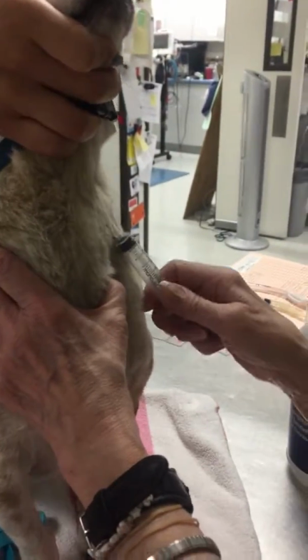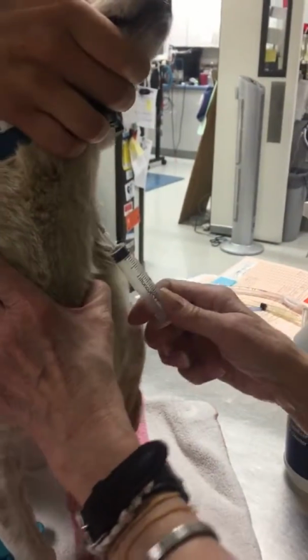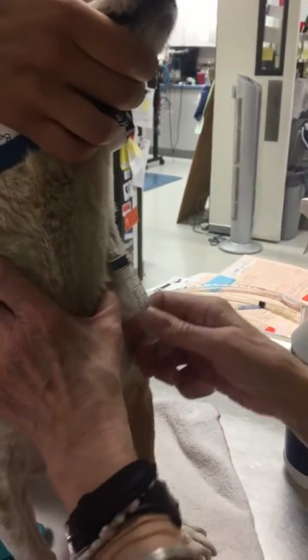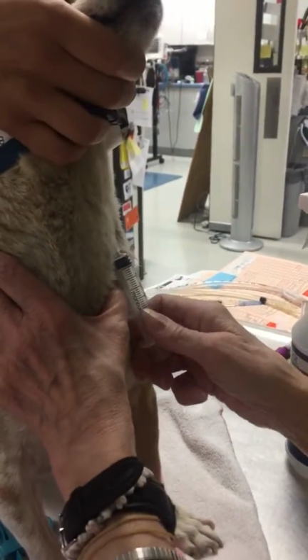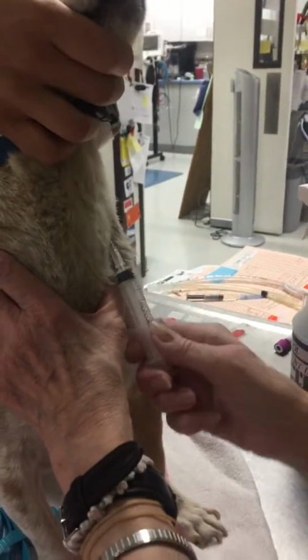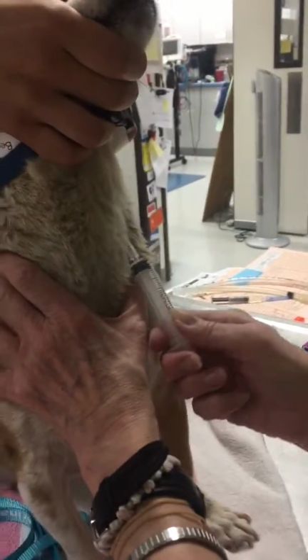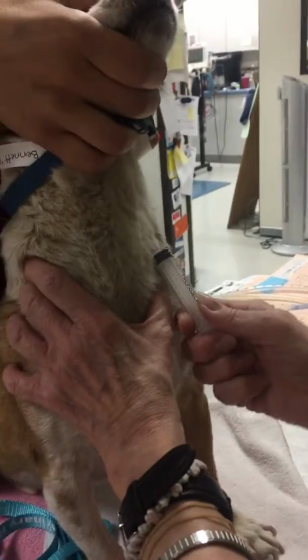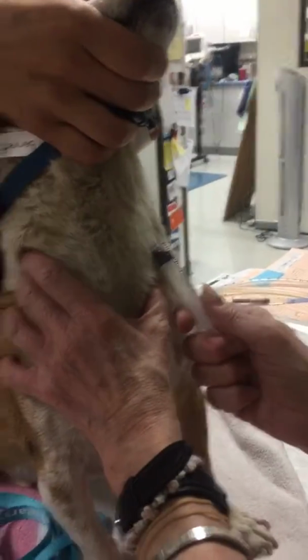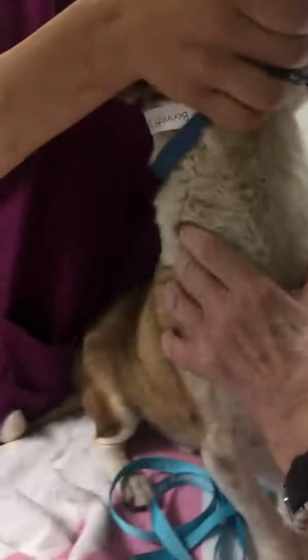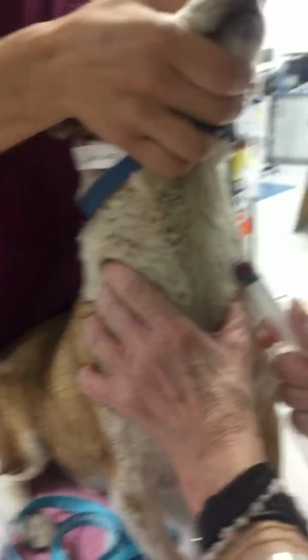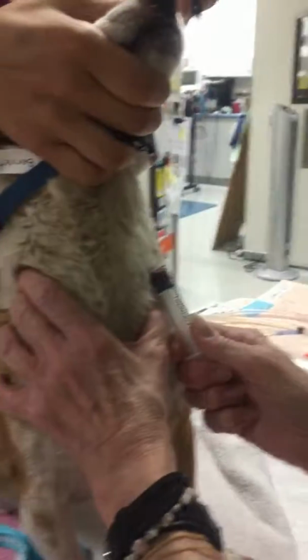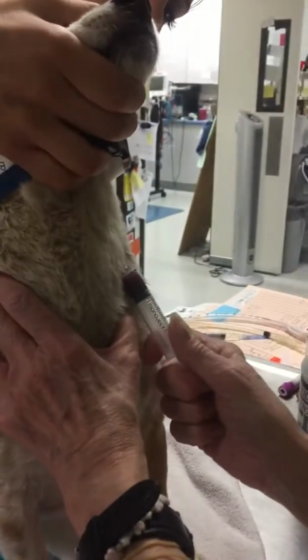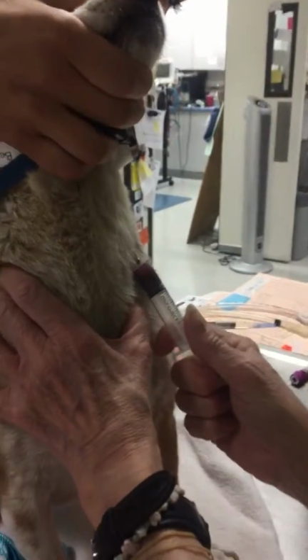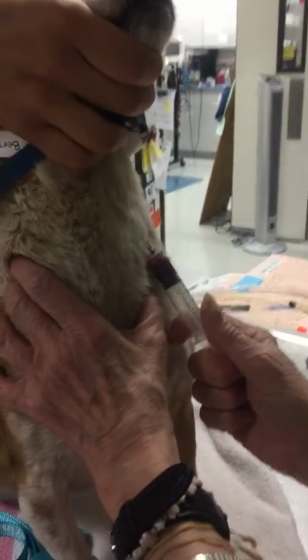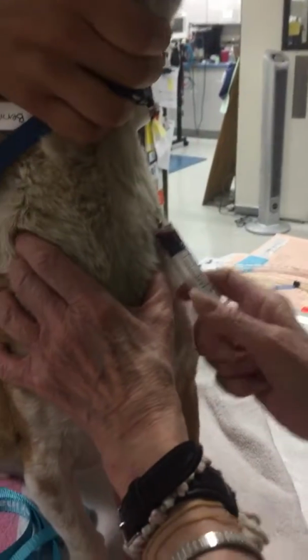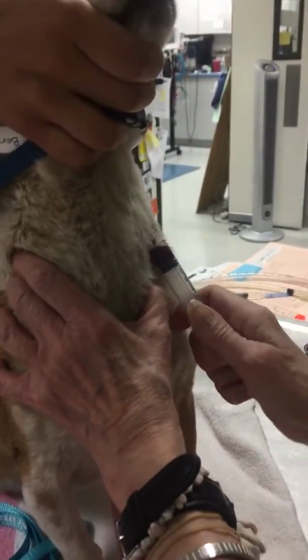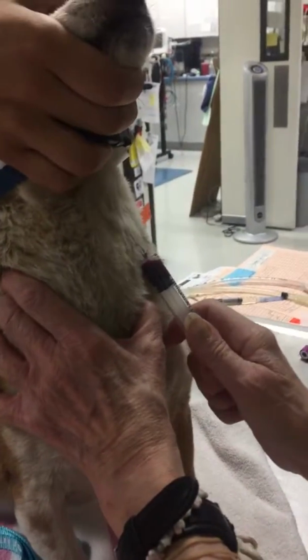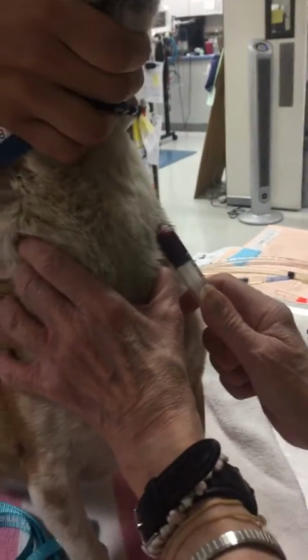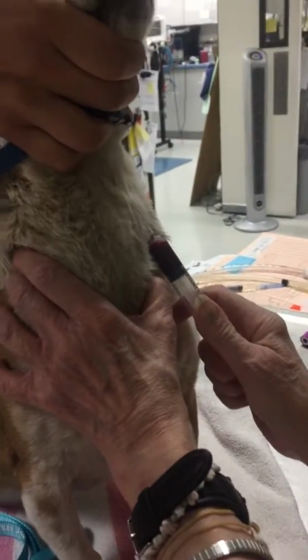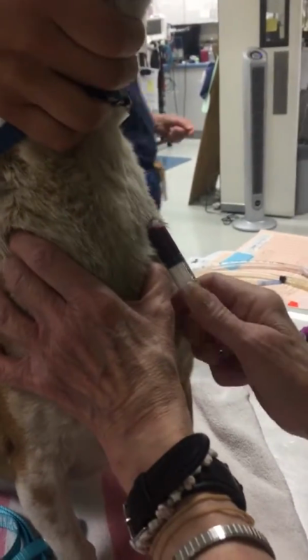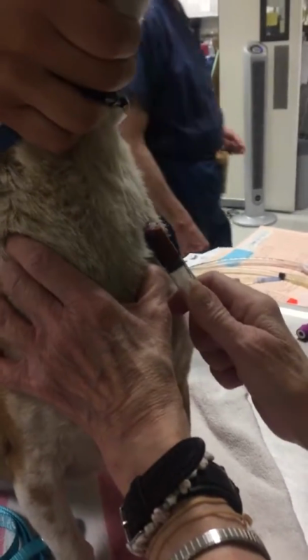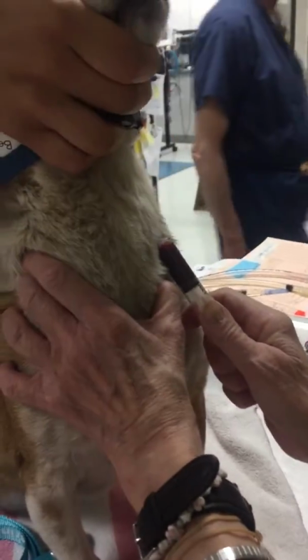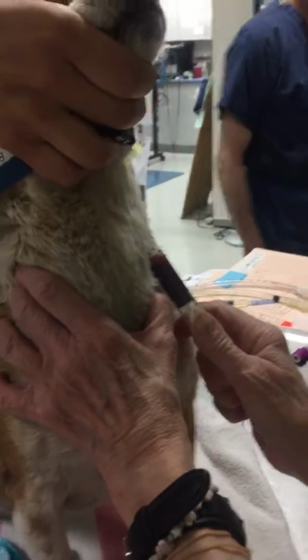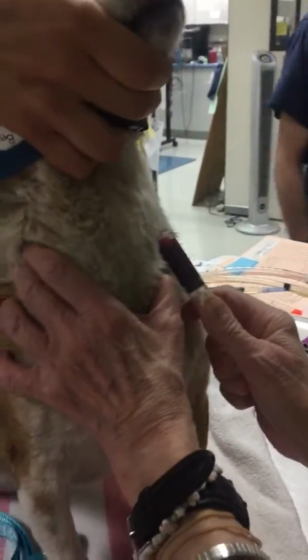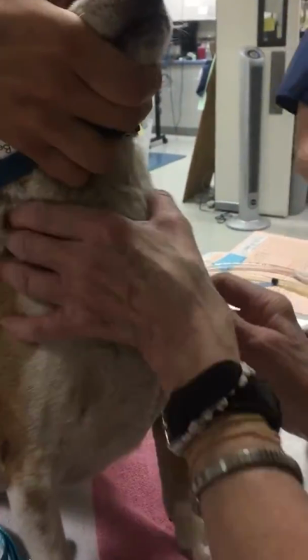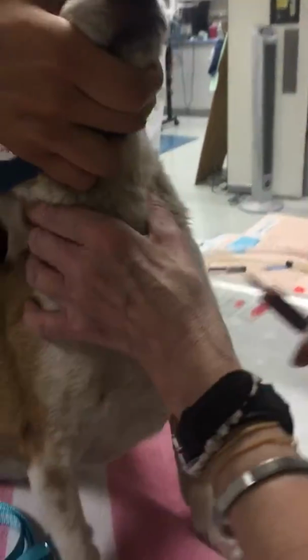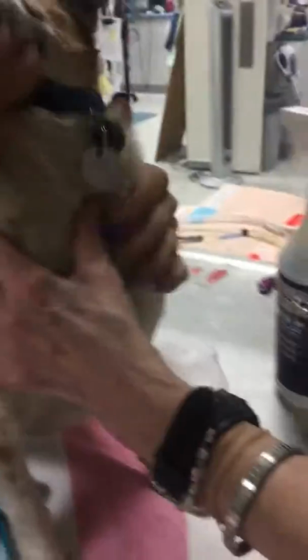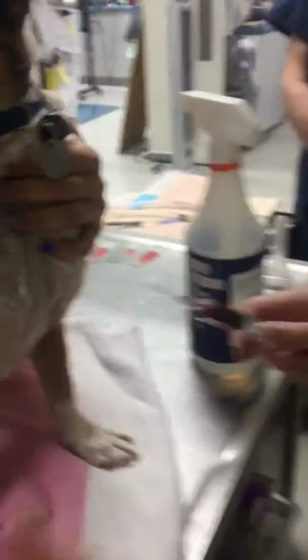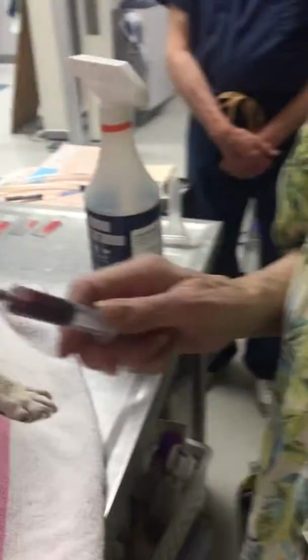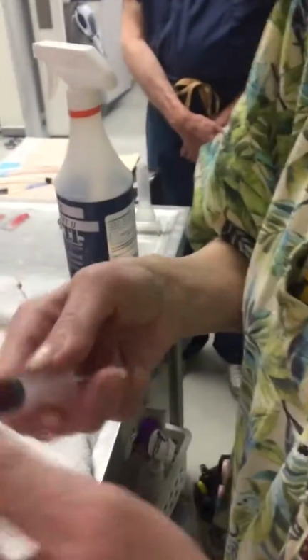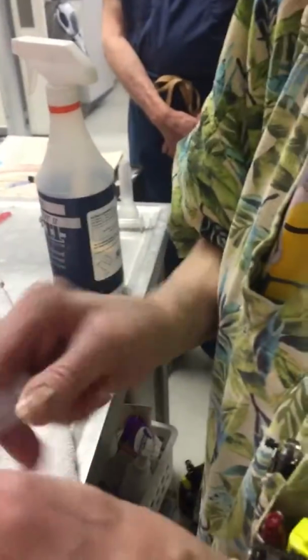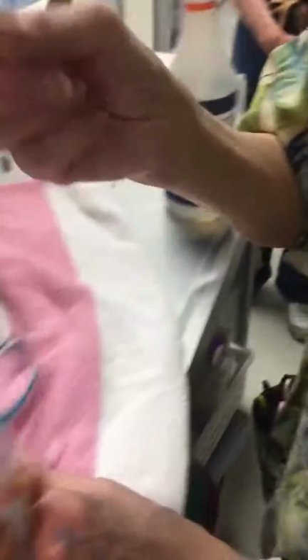I have to get this. We're doing the blood draw for the active regulation test and it goes straight into the tube.